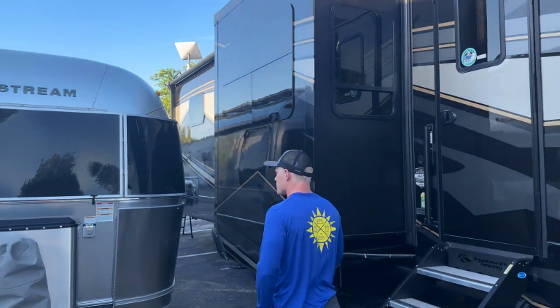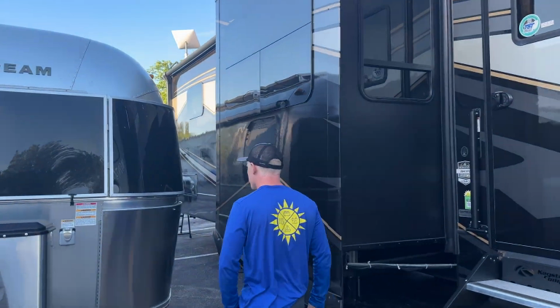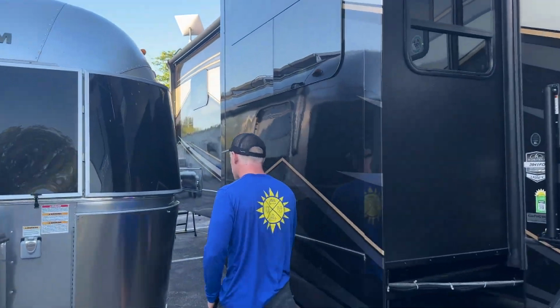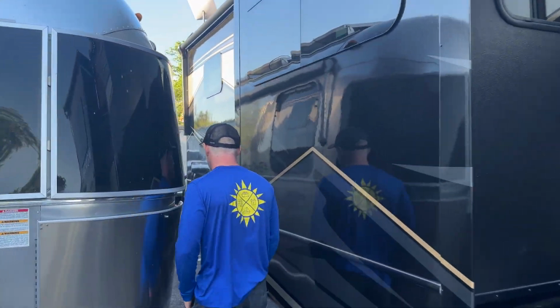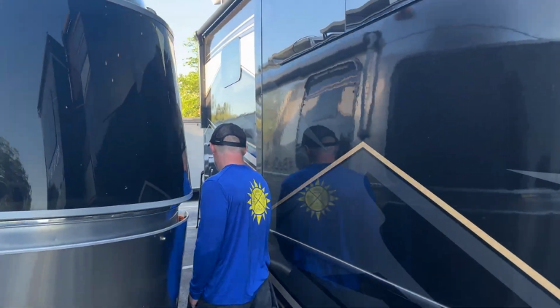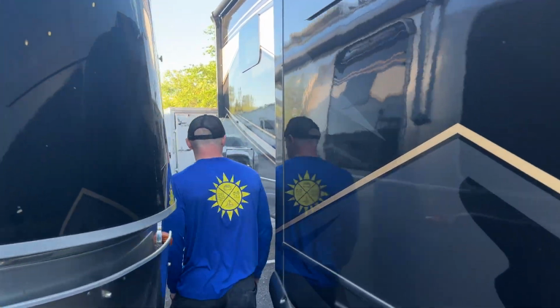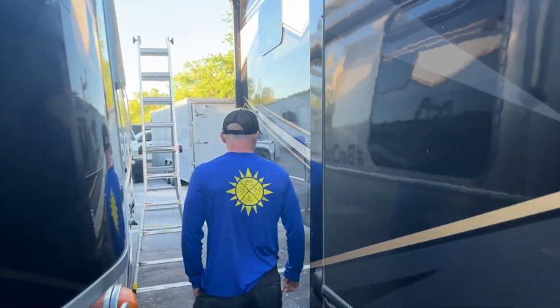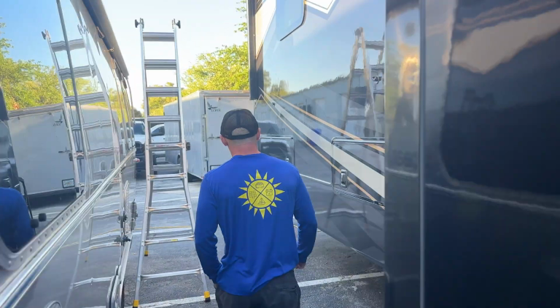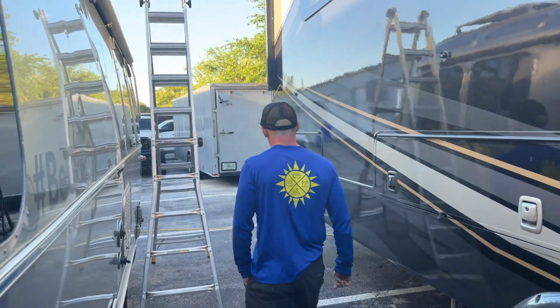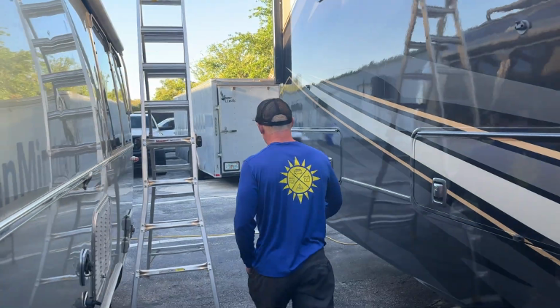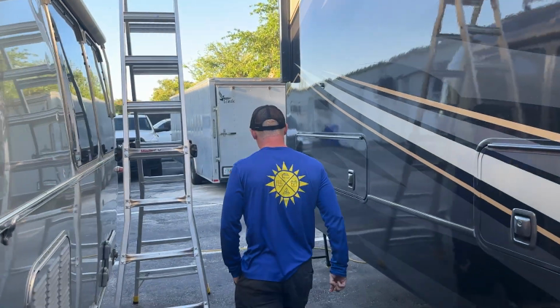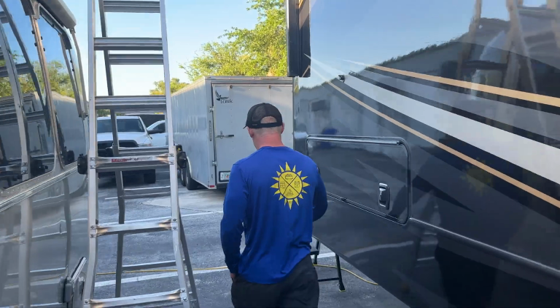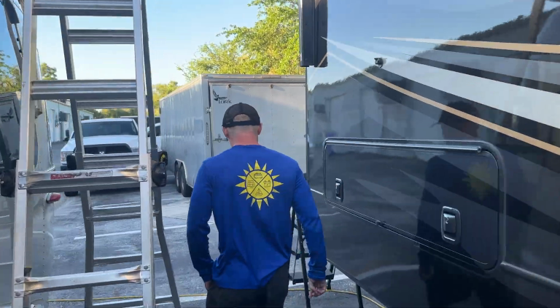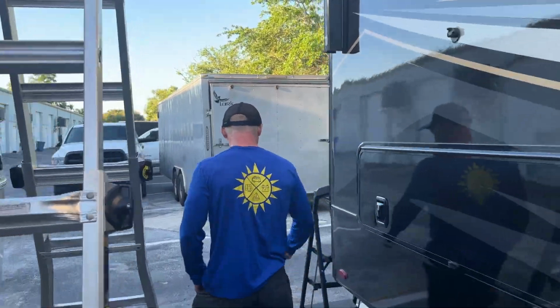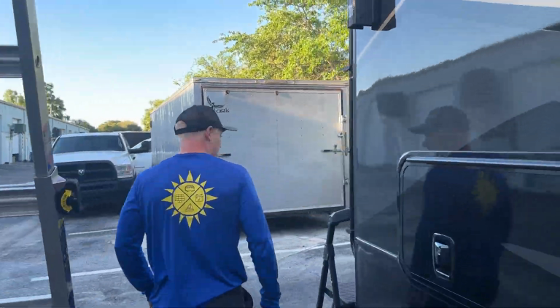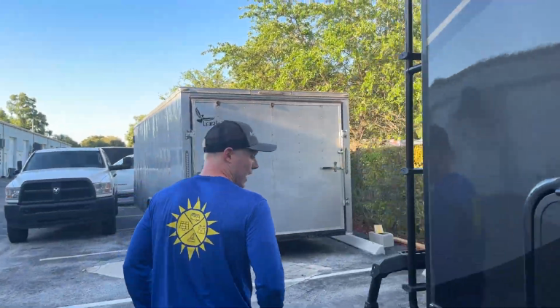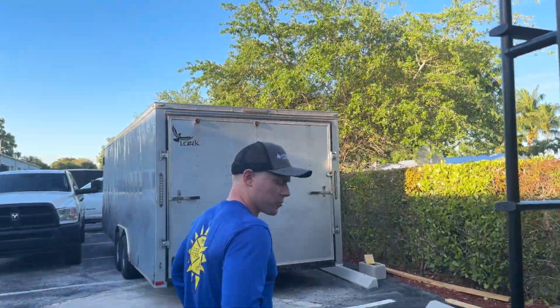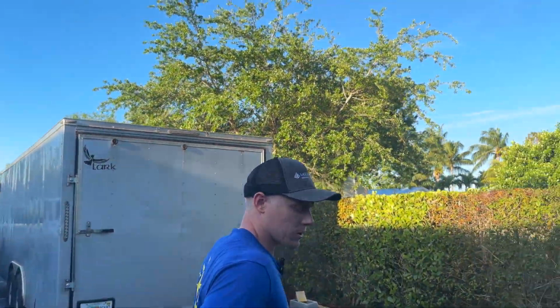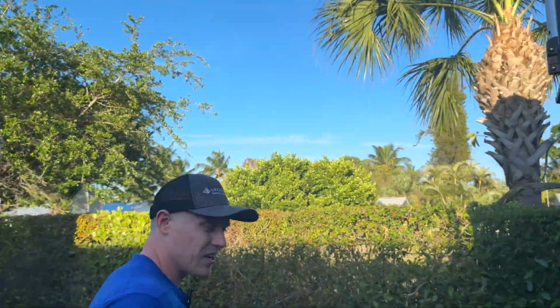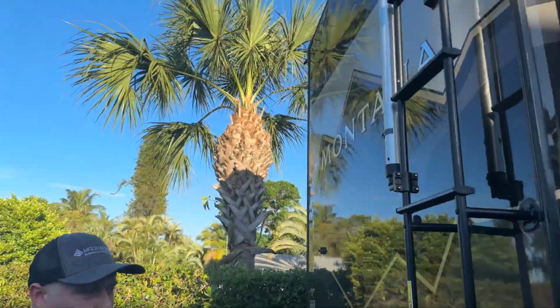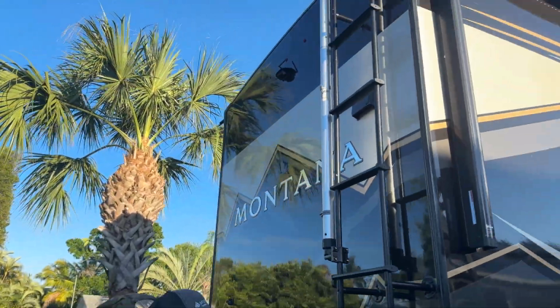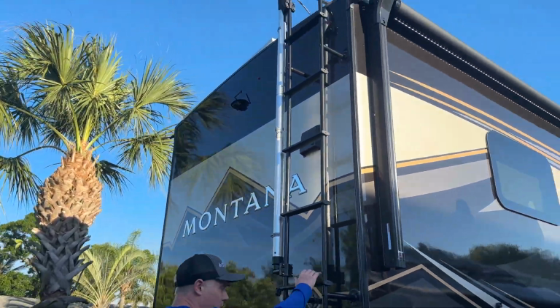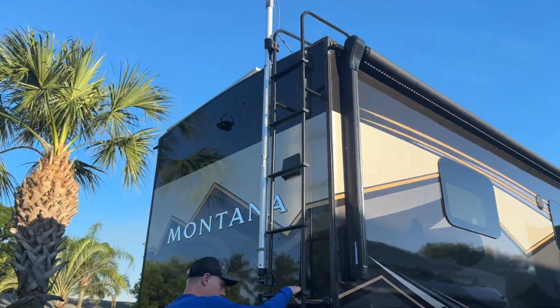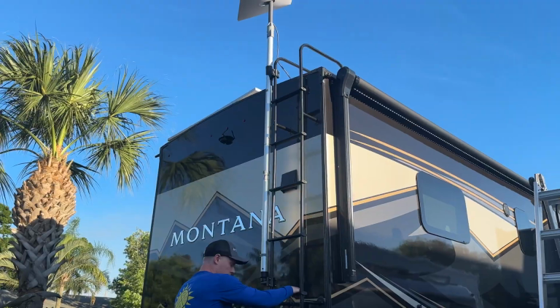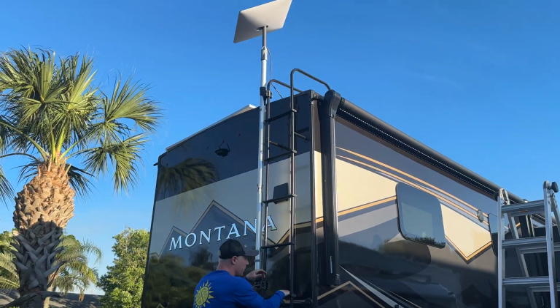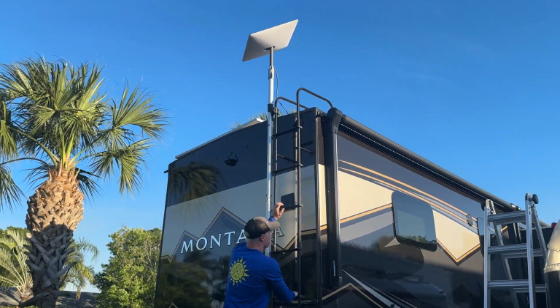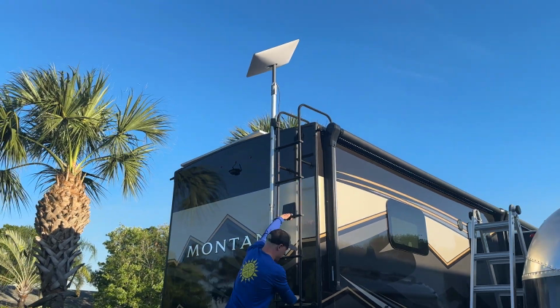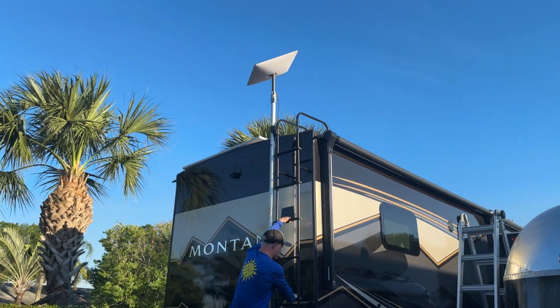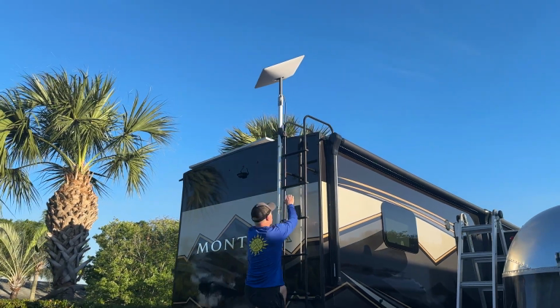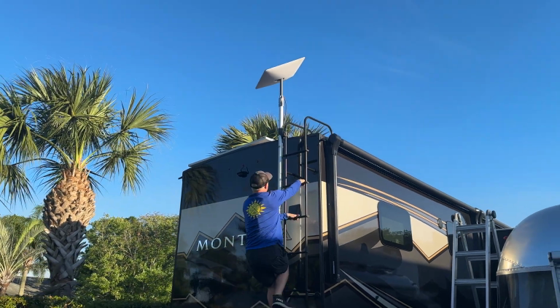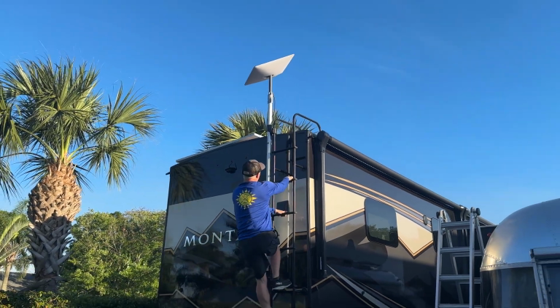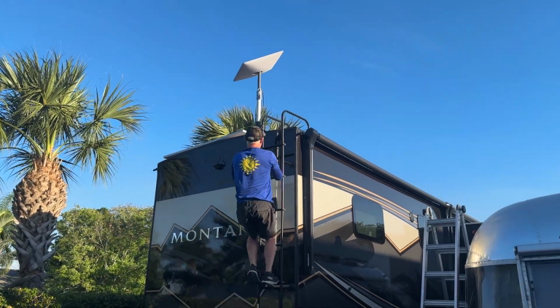I want to show you the roof first. The first thing you'll see over here is the Starlink. This customer has the high-performance Starlink. Now this one wants to self-align, so the flat mounts really didn't work for this.